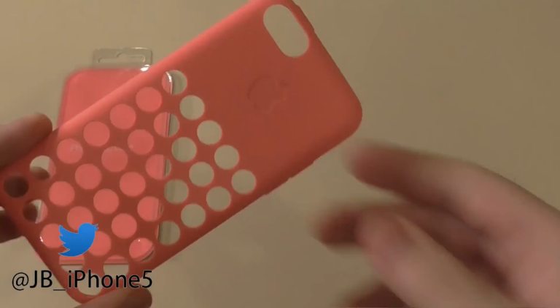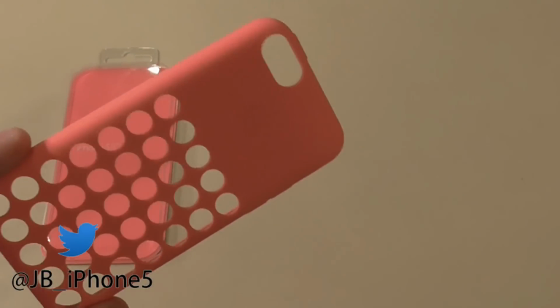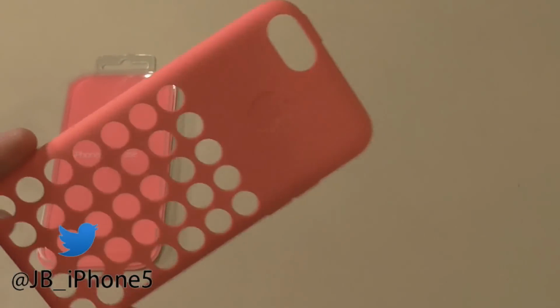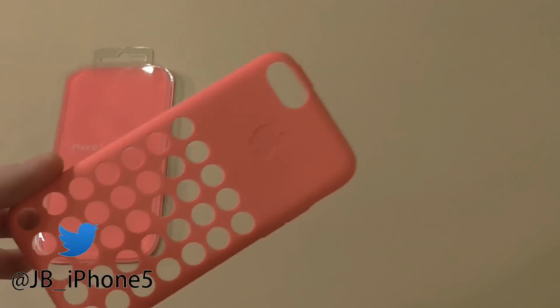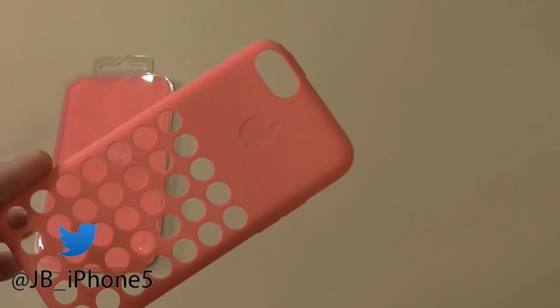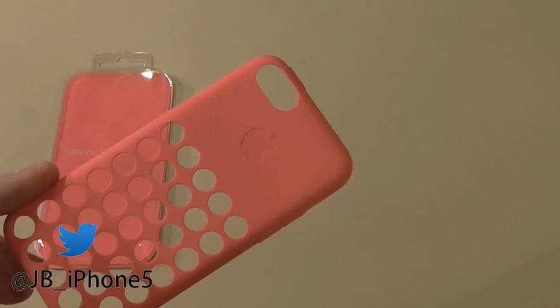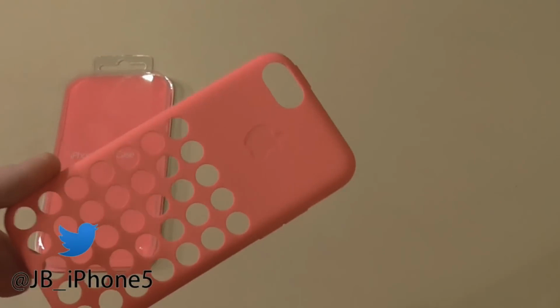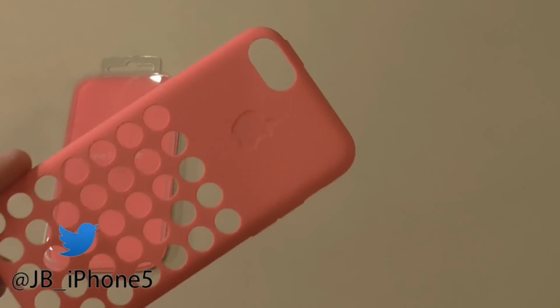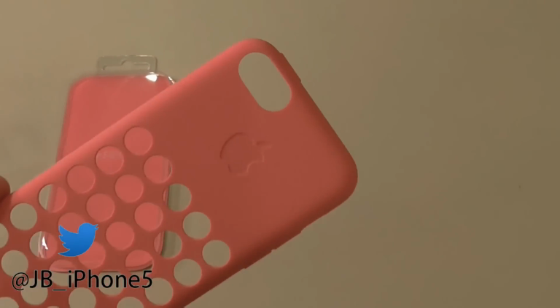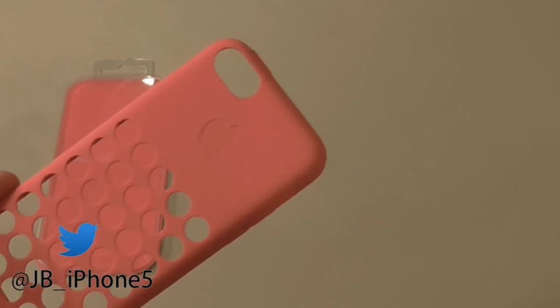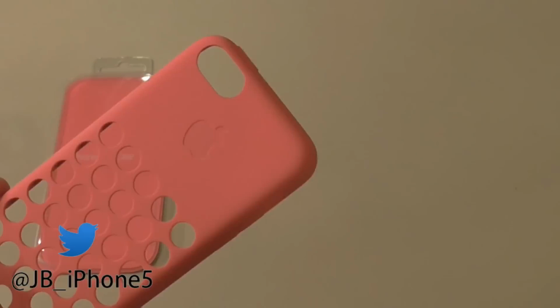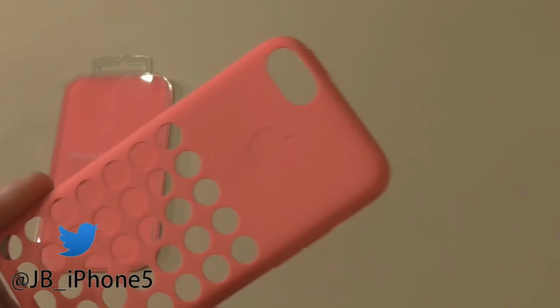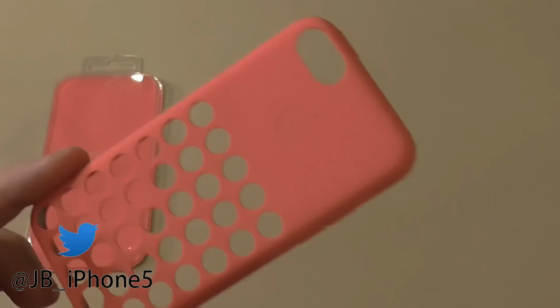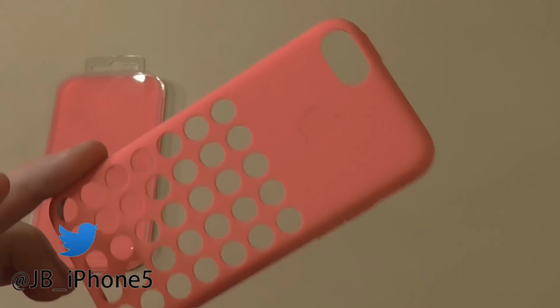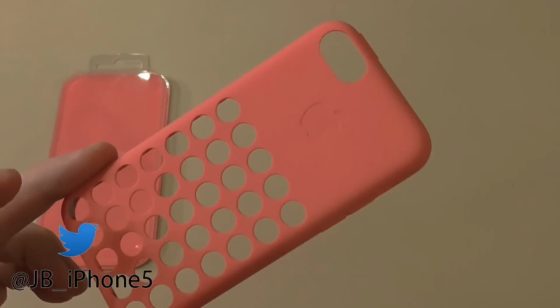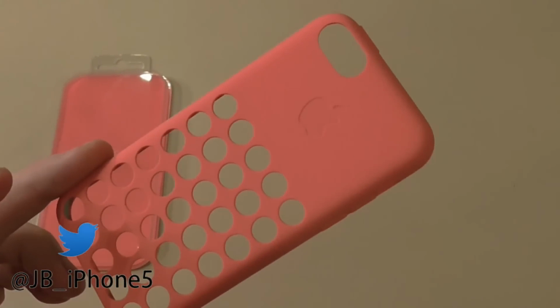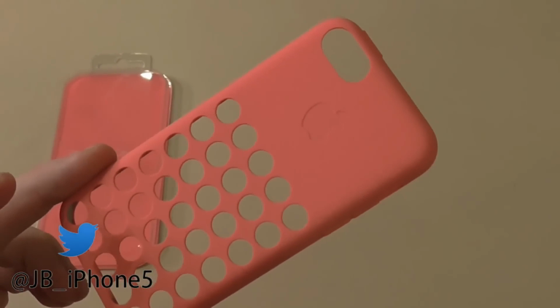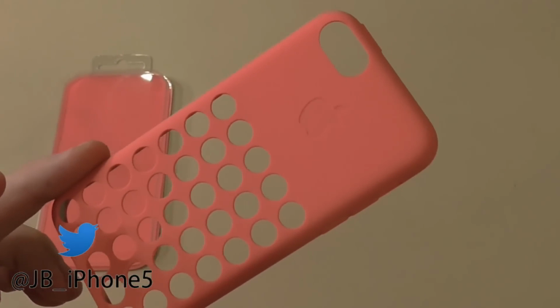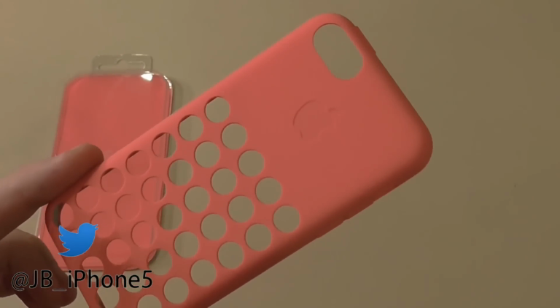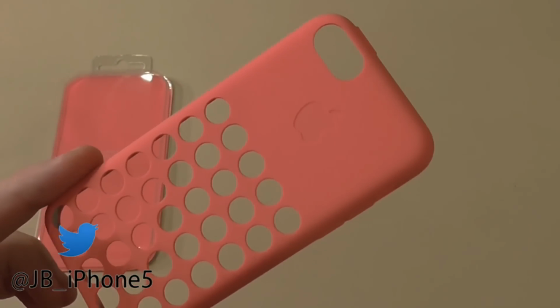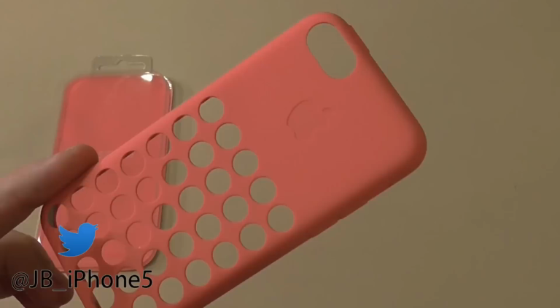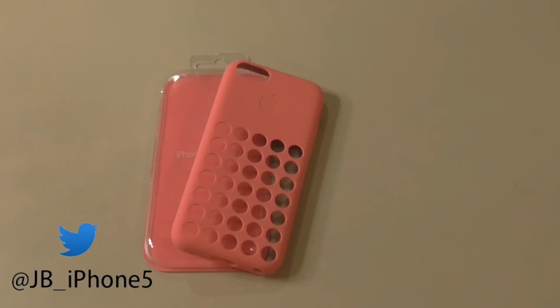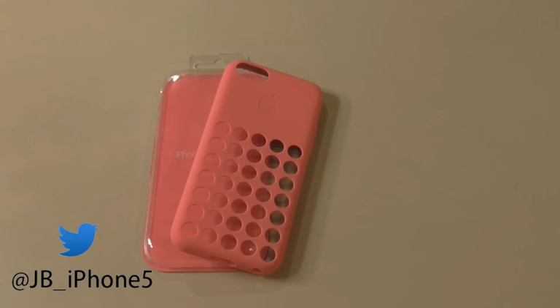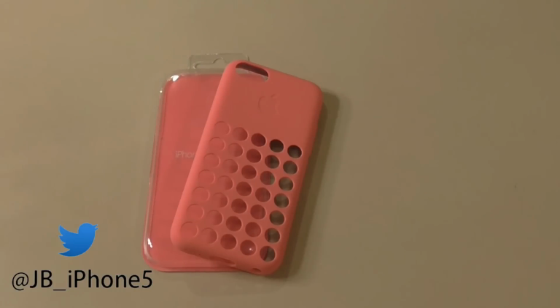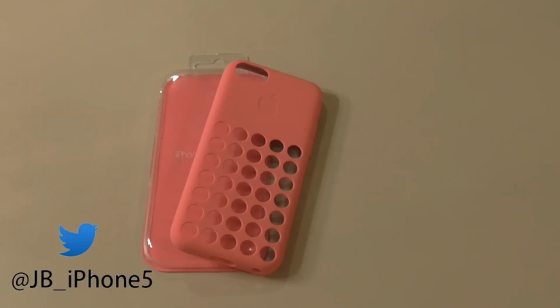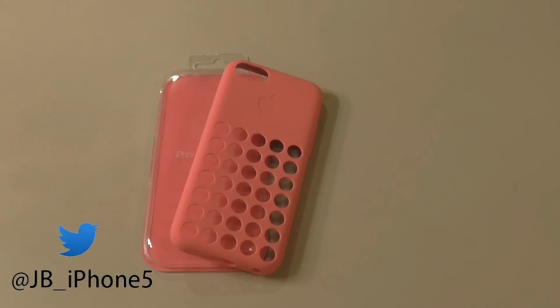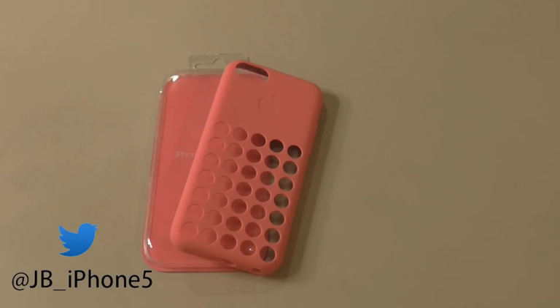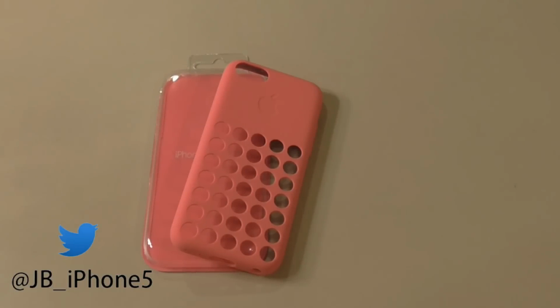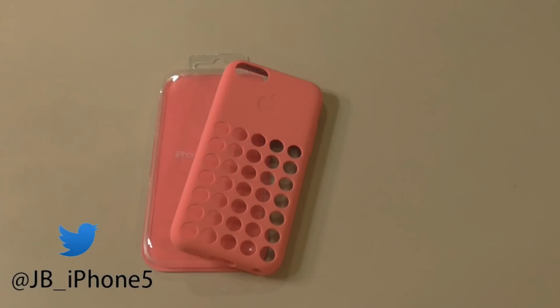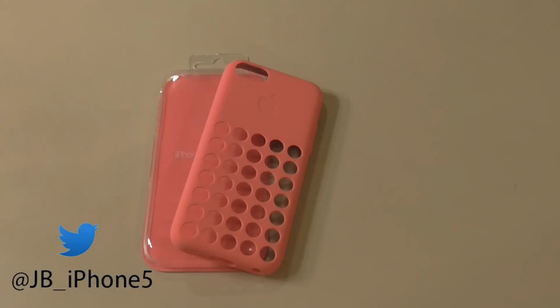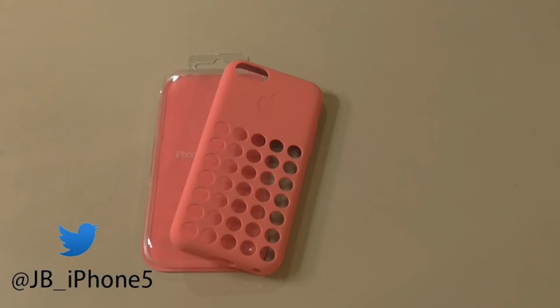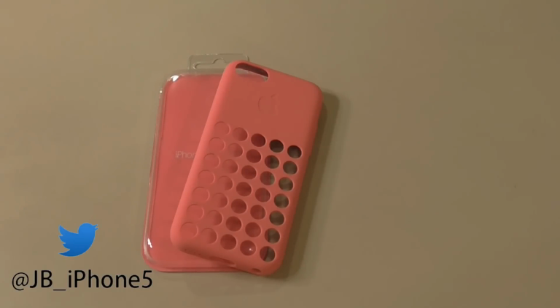So this is the pink one, and I'm sure you're probably going to ask or wonder why I have a pink case. You can just keep on wondering. Alright, that is the iPhone 5C case.